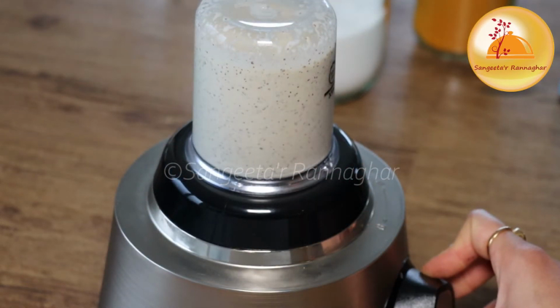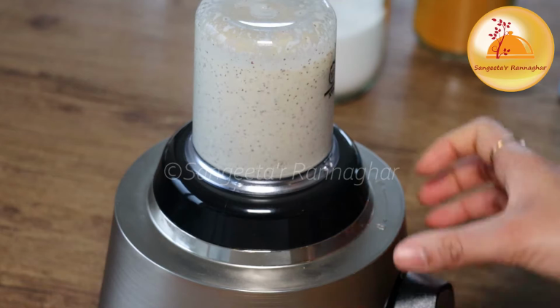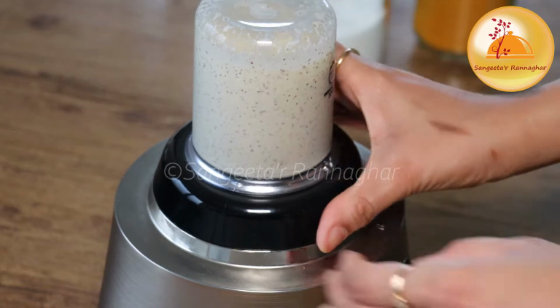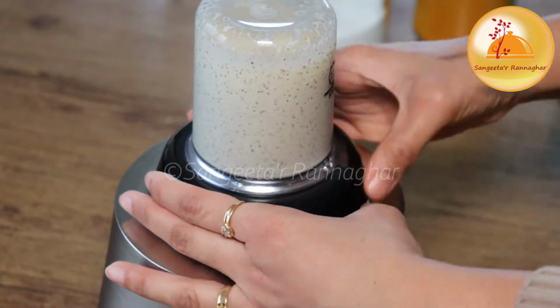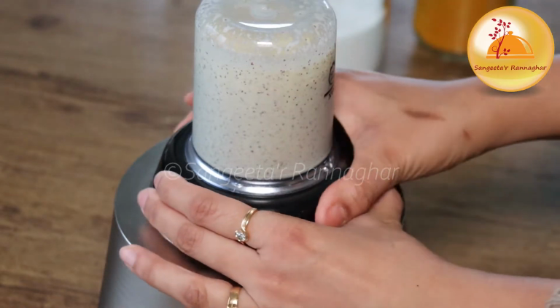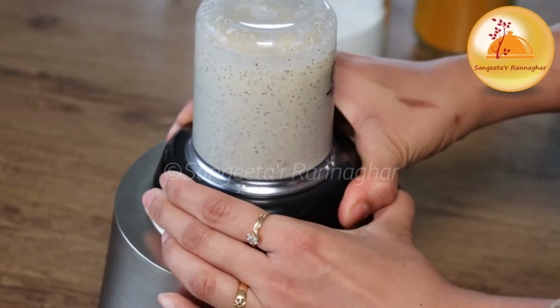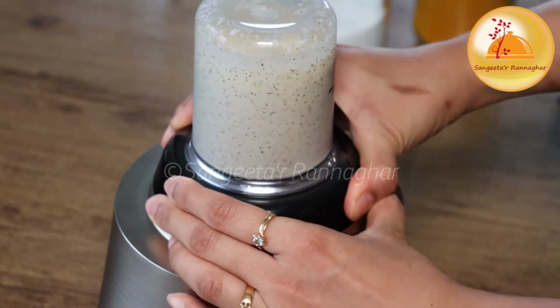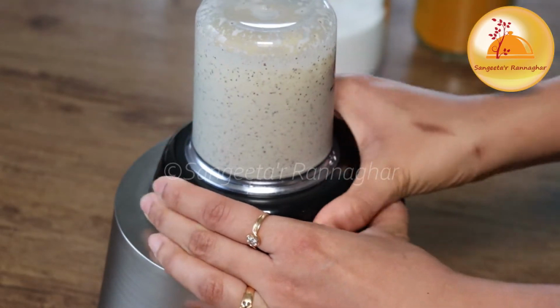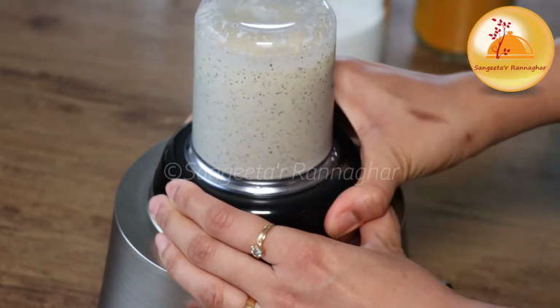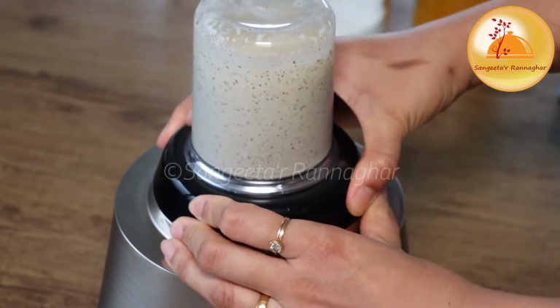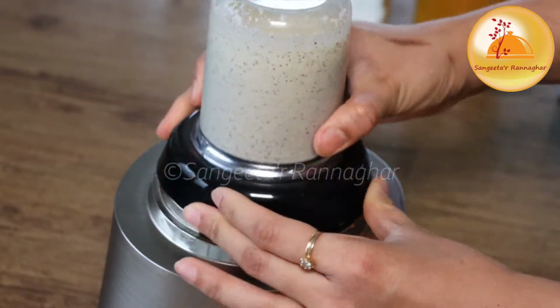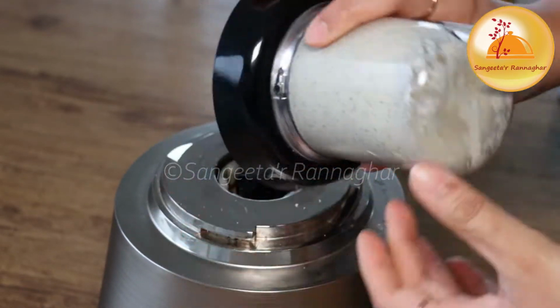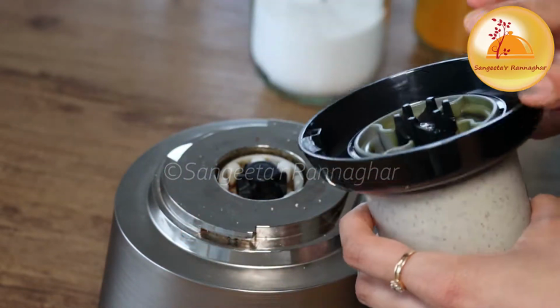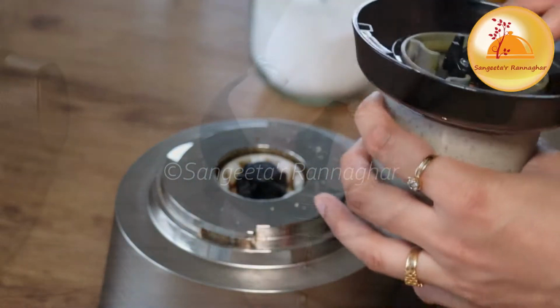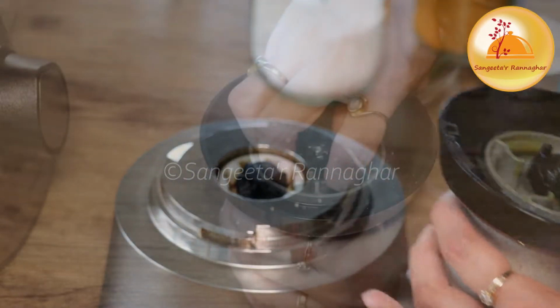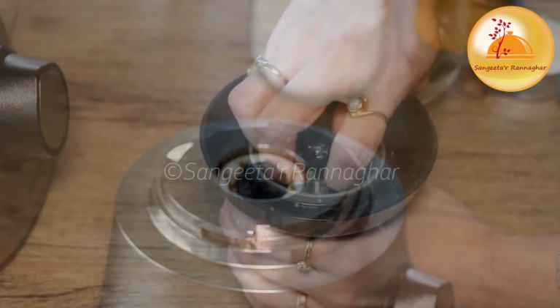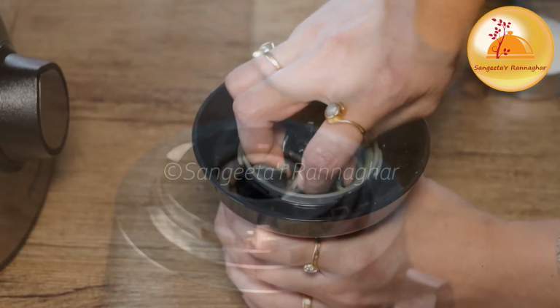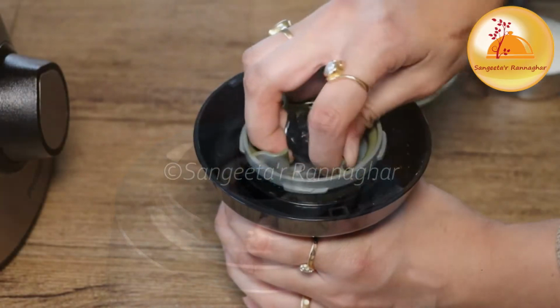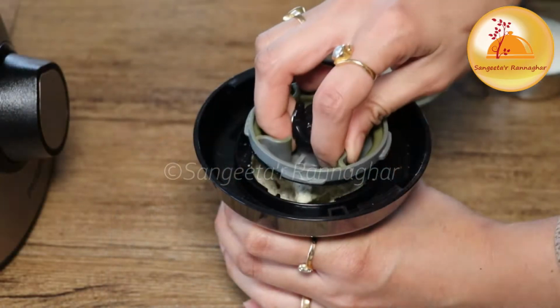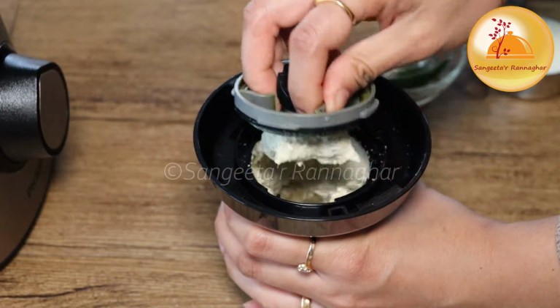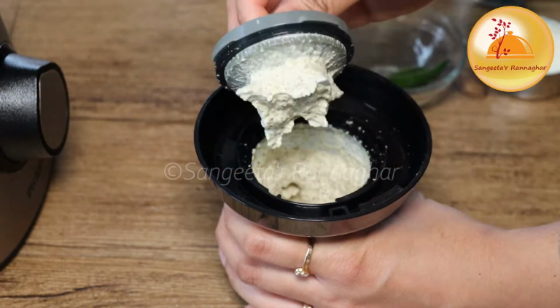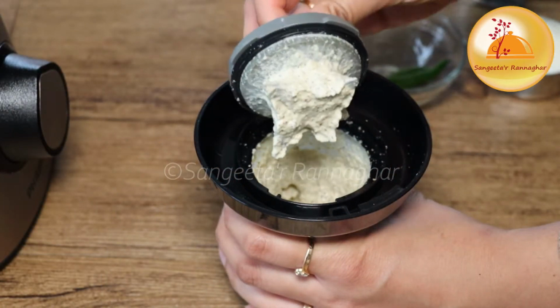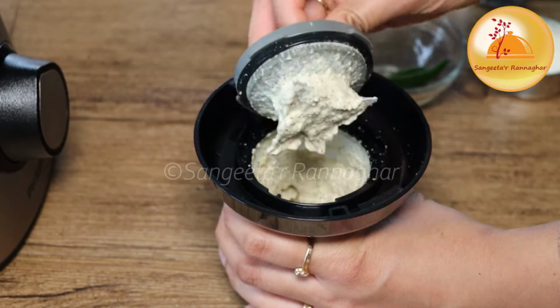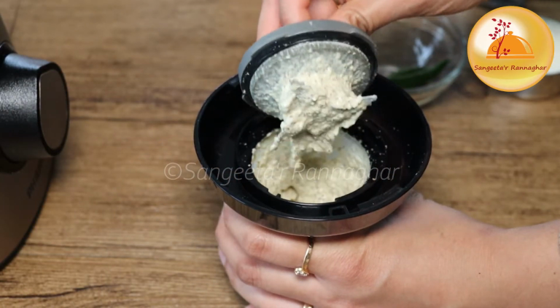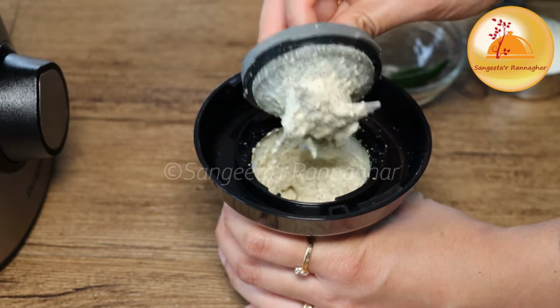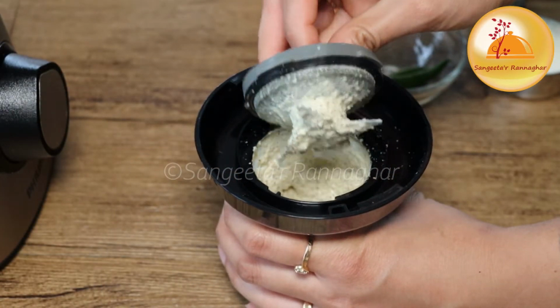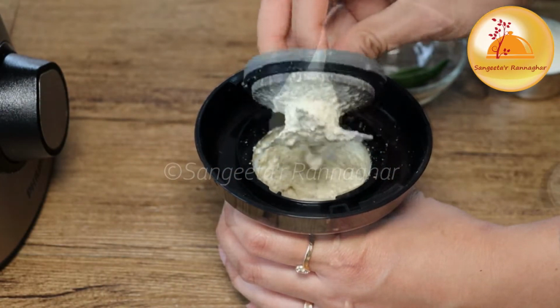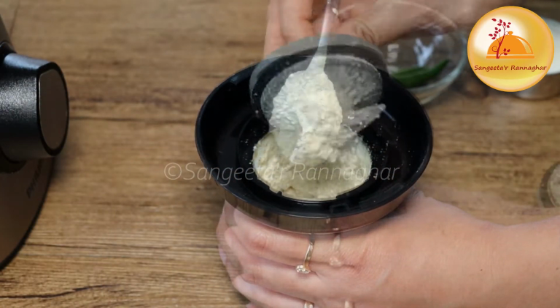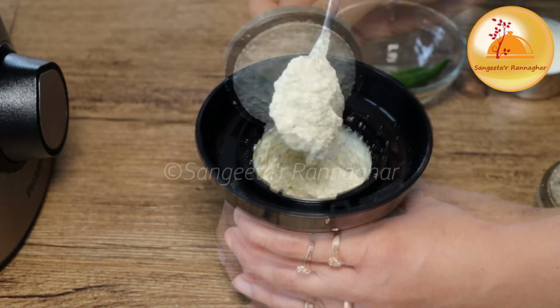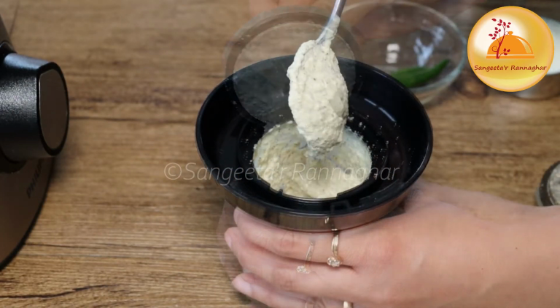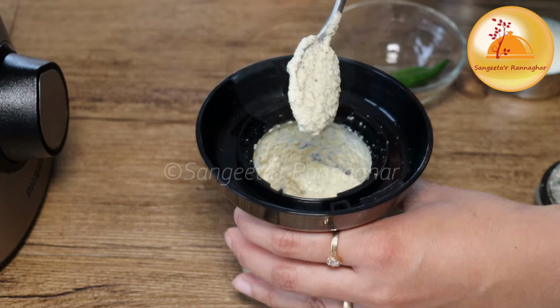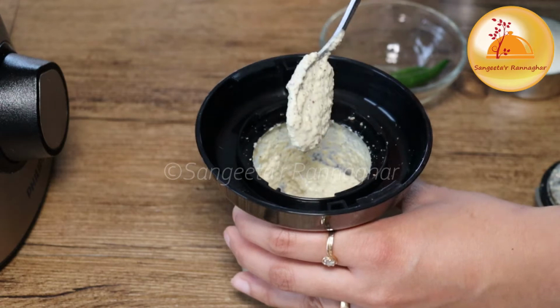This is a very good creamy texture, so you can put it in one time. It's very good. It's a very good texture. This is a very good paste.